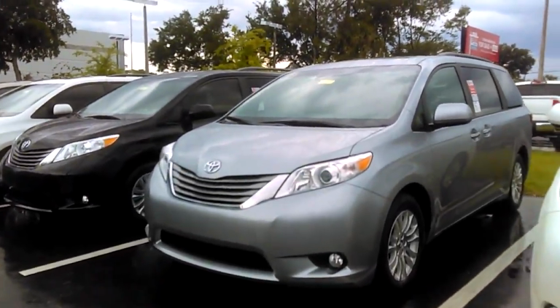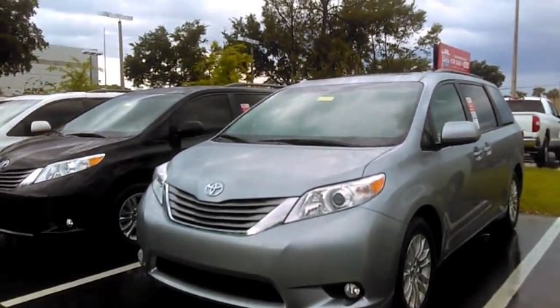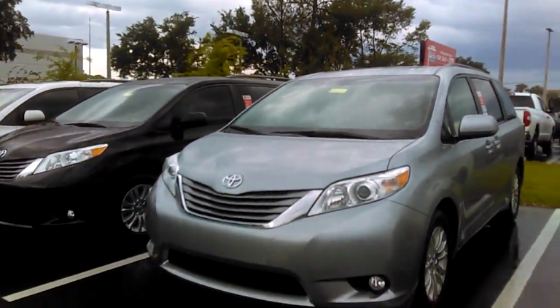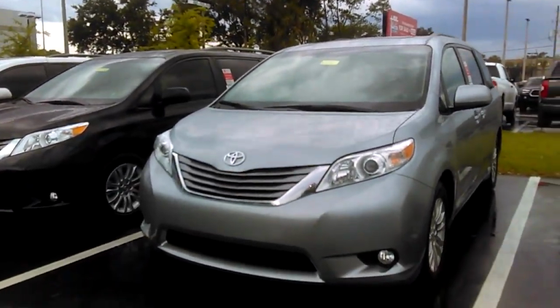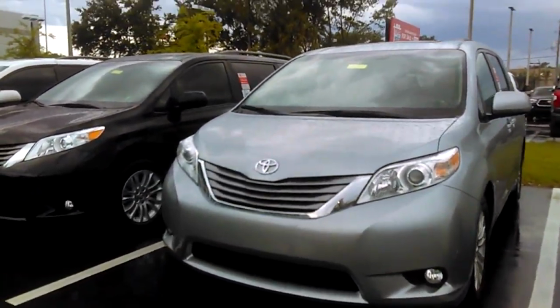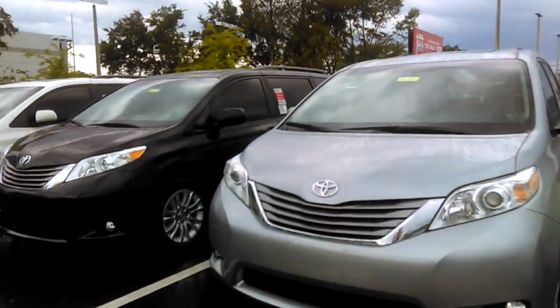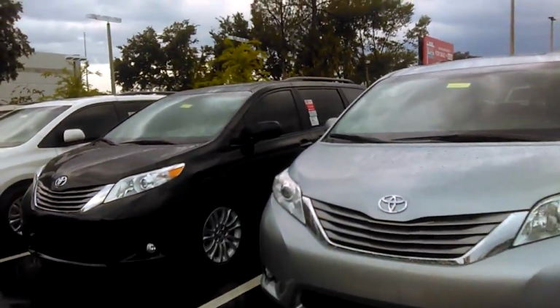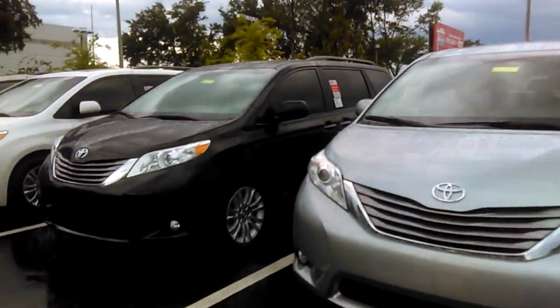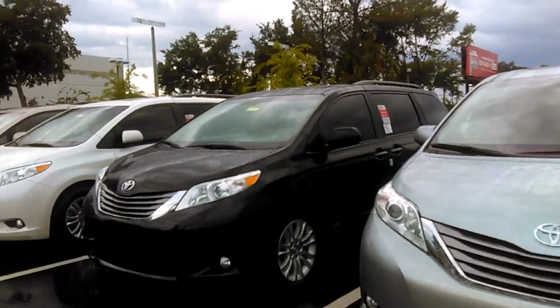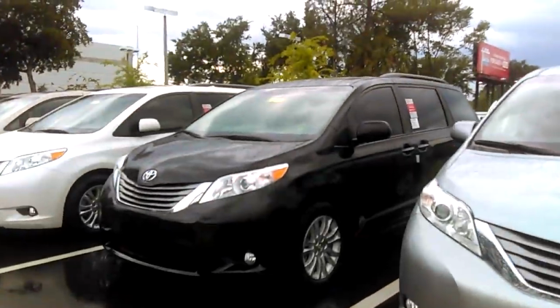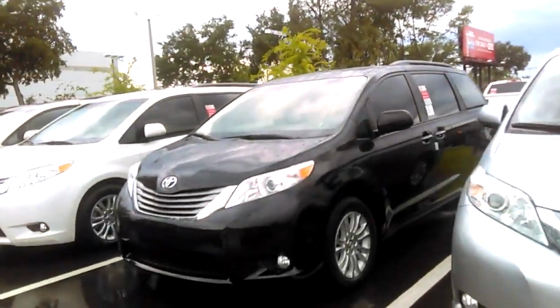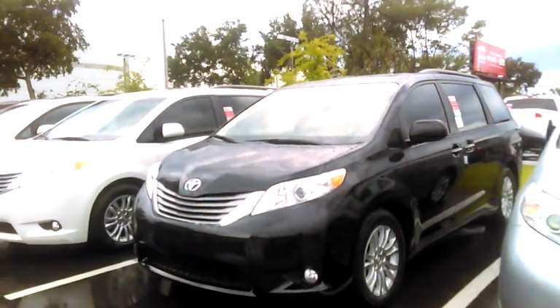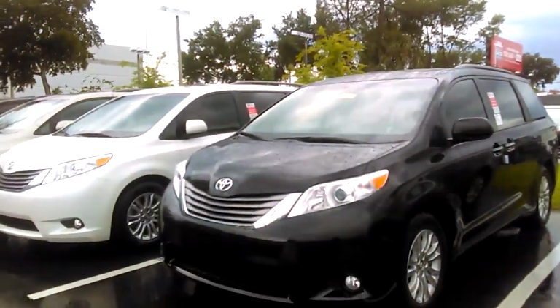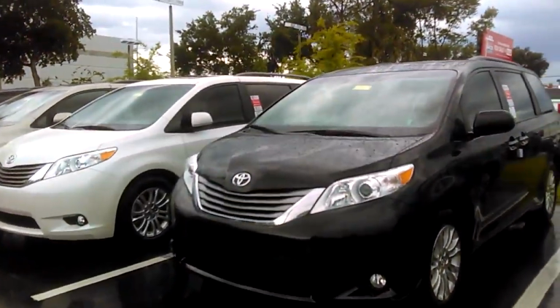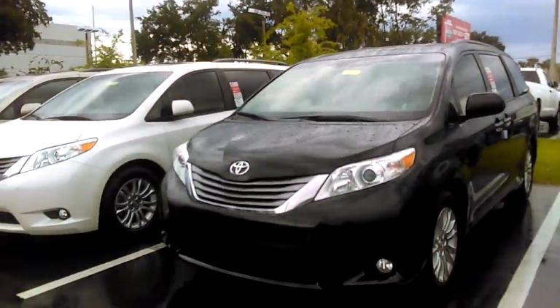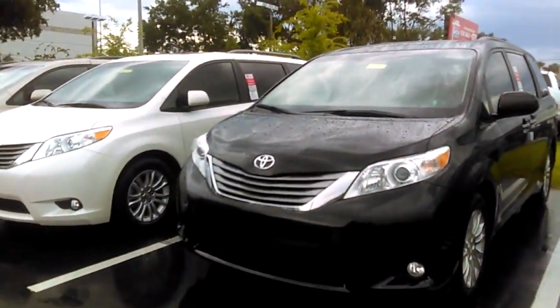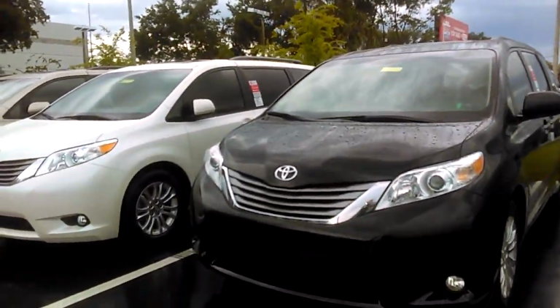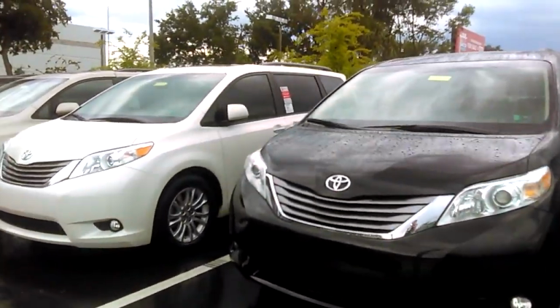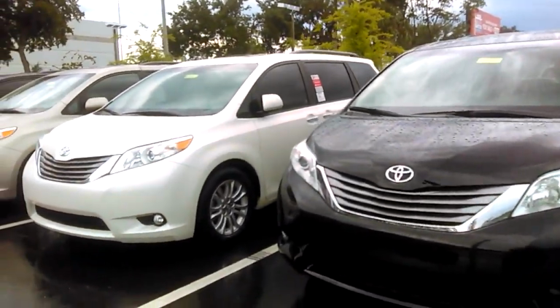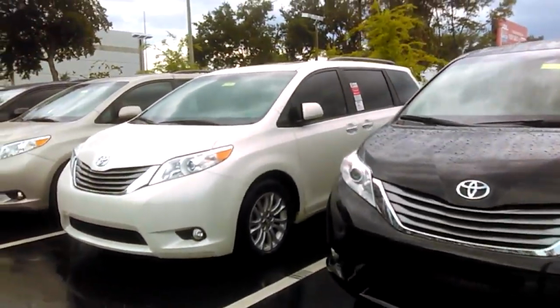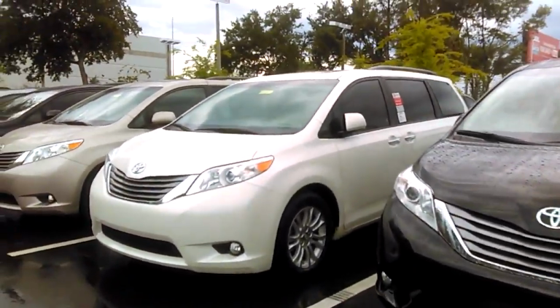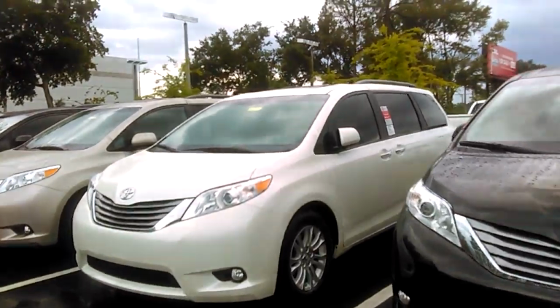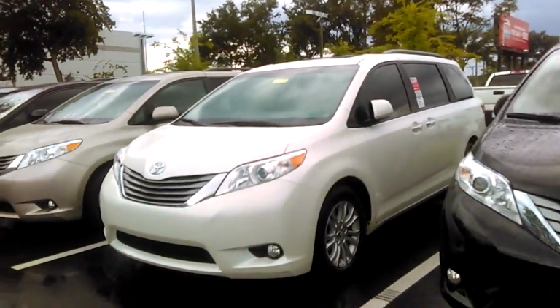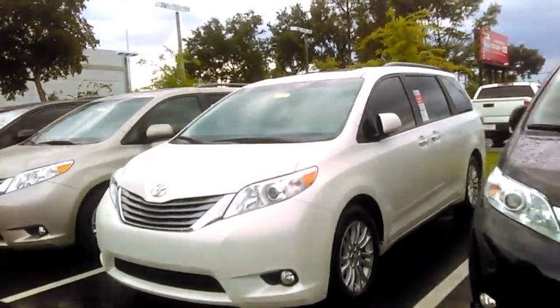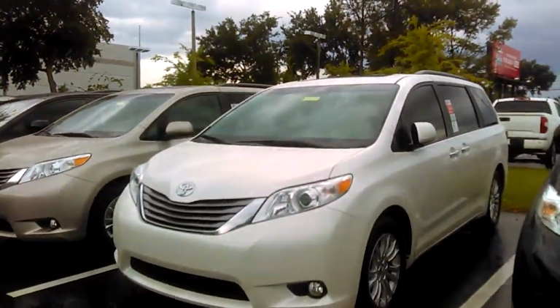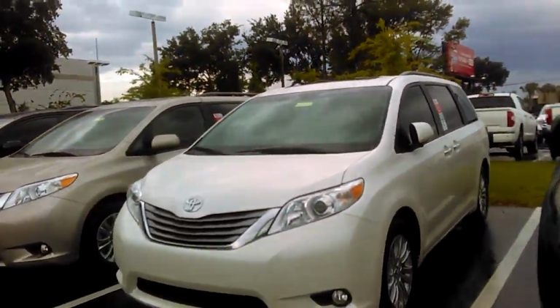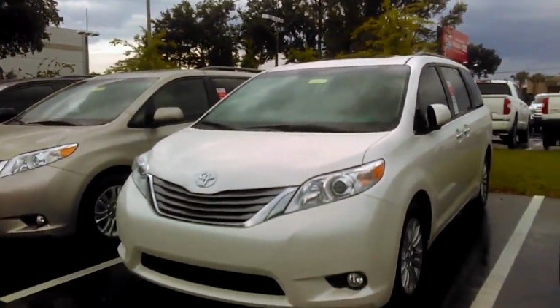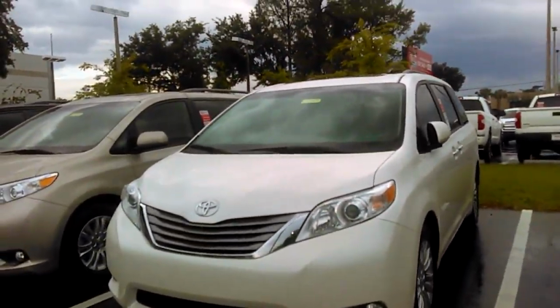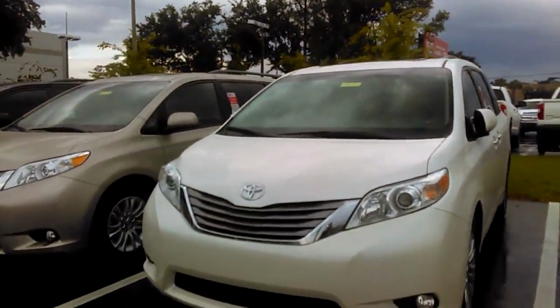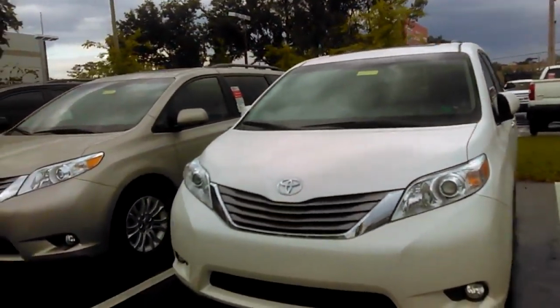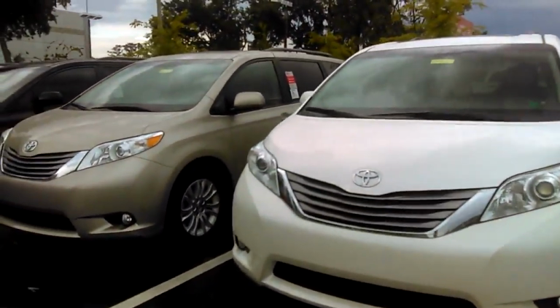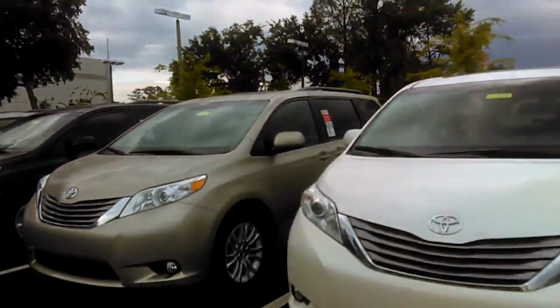If you'd like a further in-depth video, maybe highlighting a specific trim level, or maybe just a part of the vehicle itself, I'd be happy to provide that. I am literally at your best interest — anything you need, I can pretty much help with.